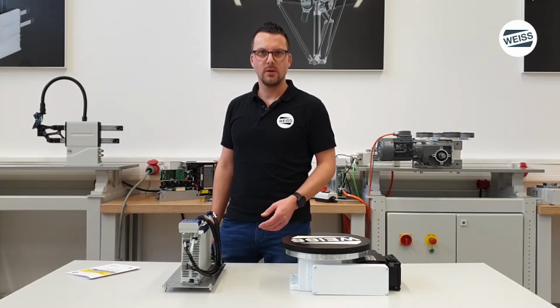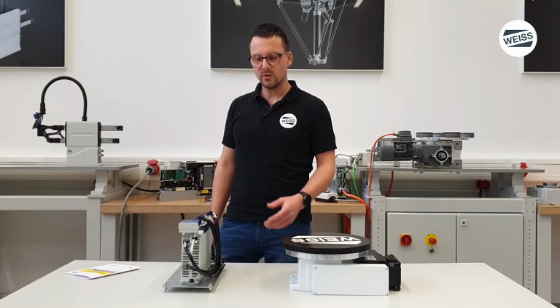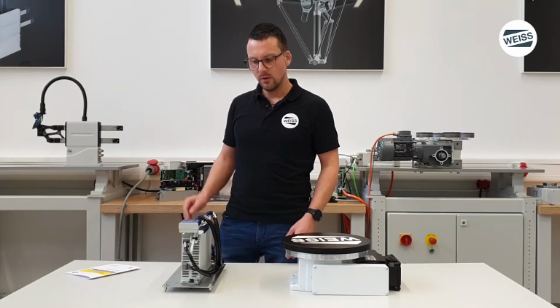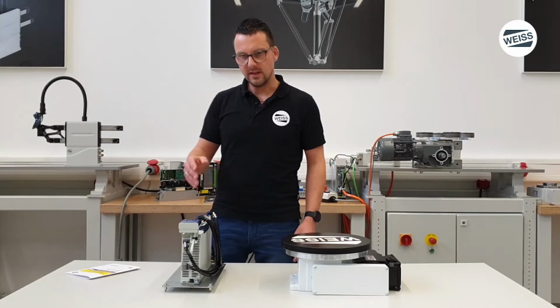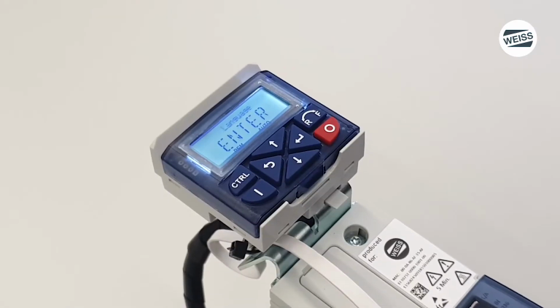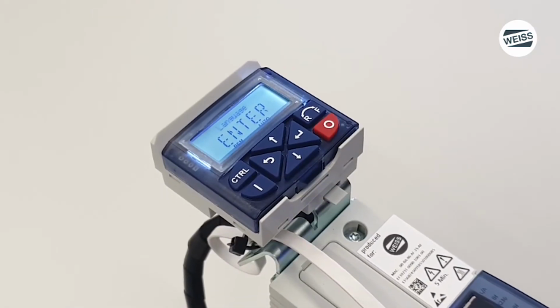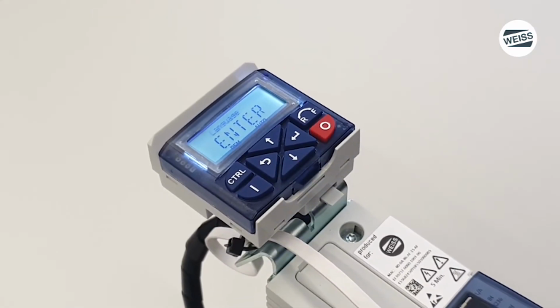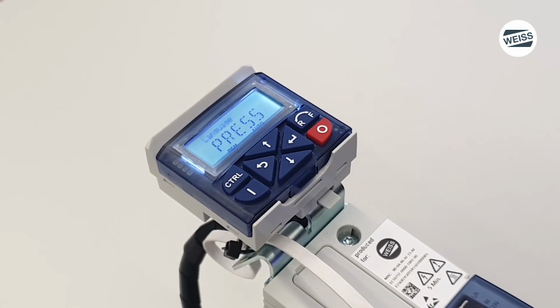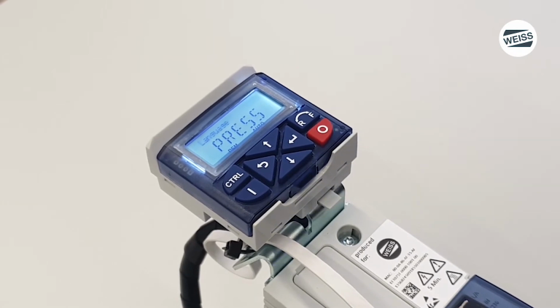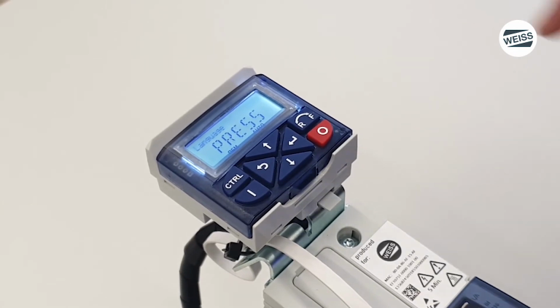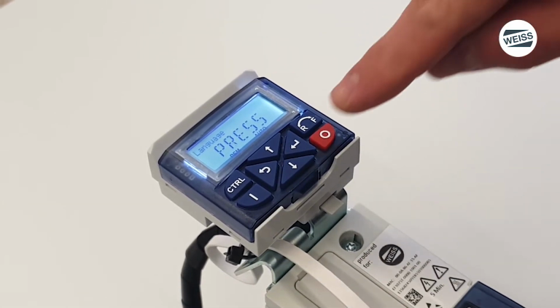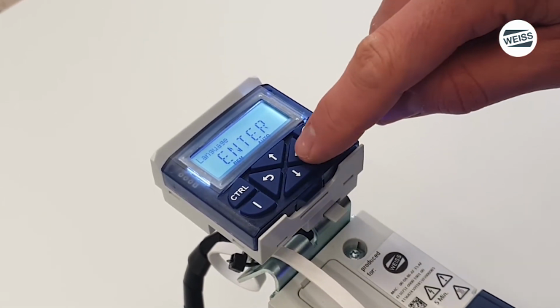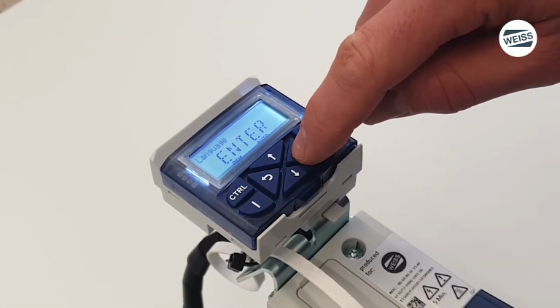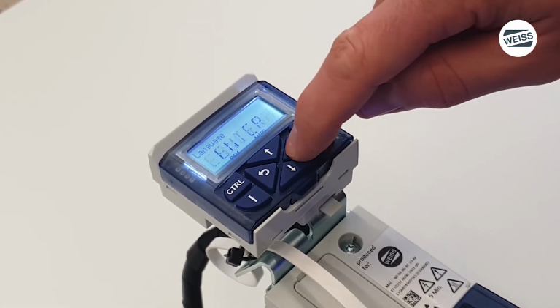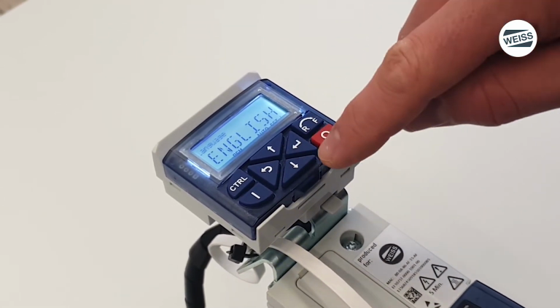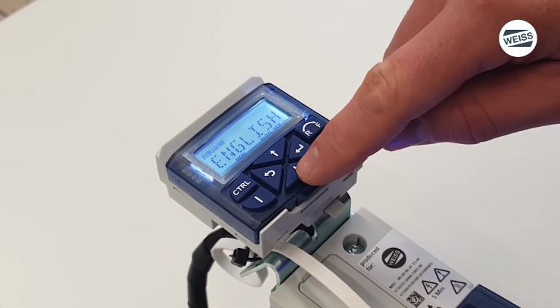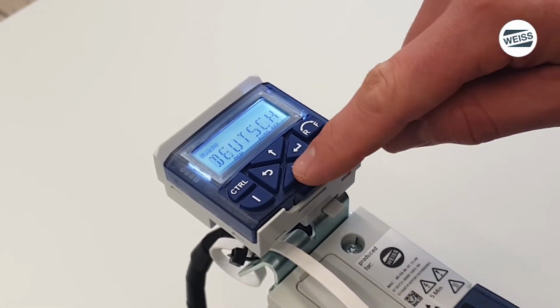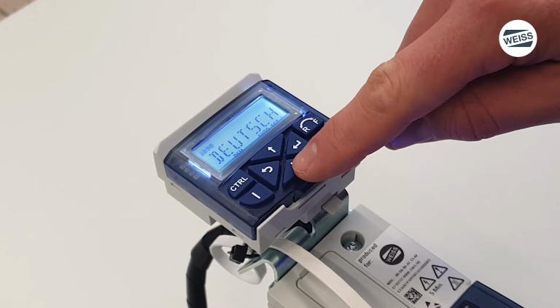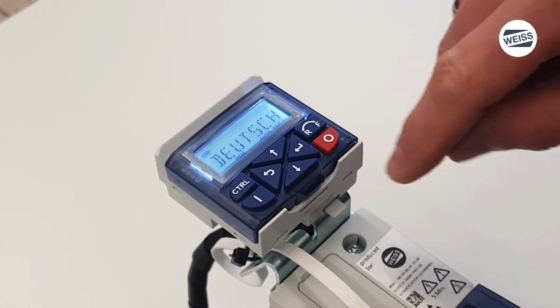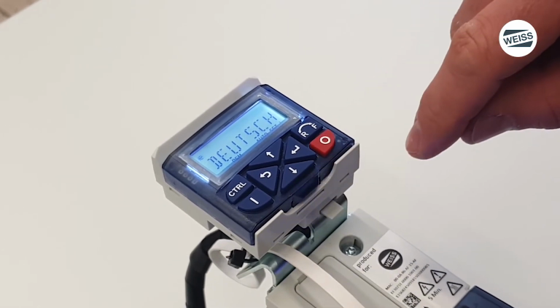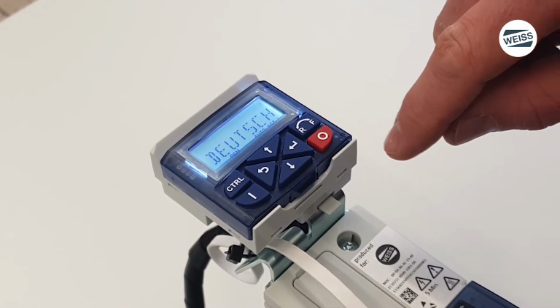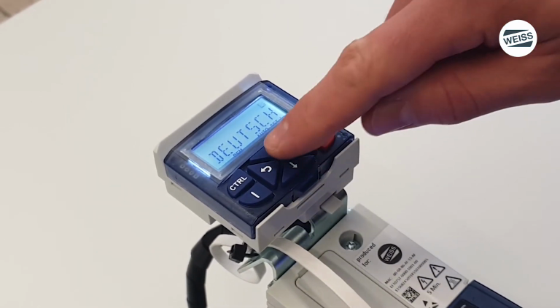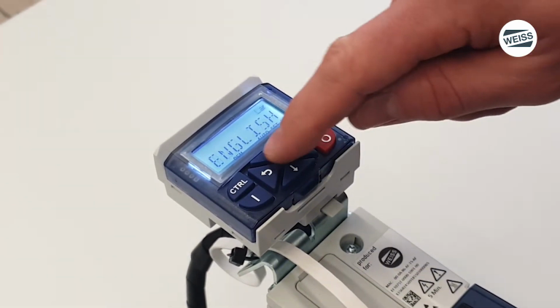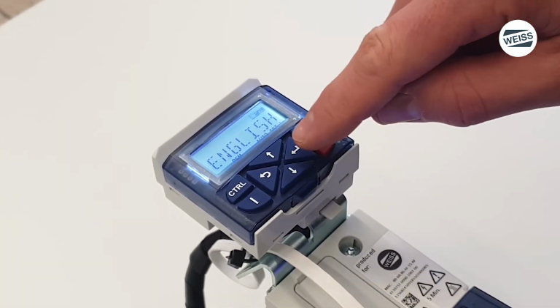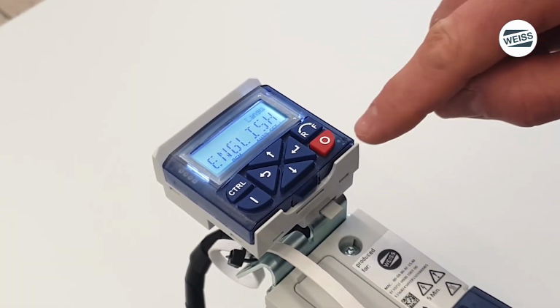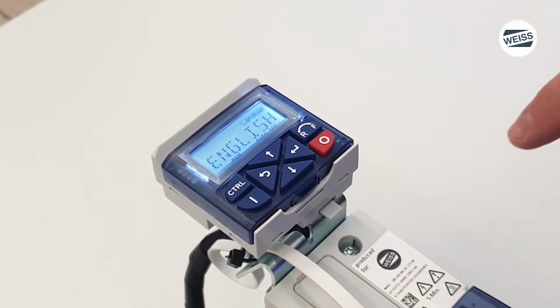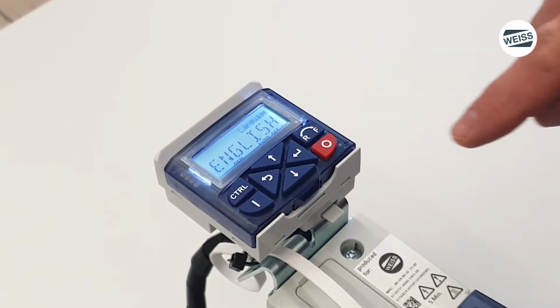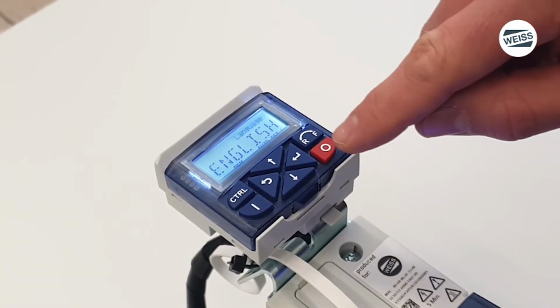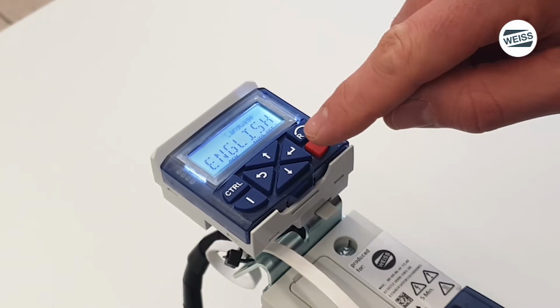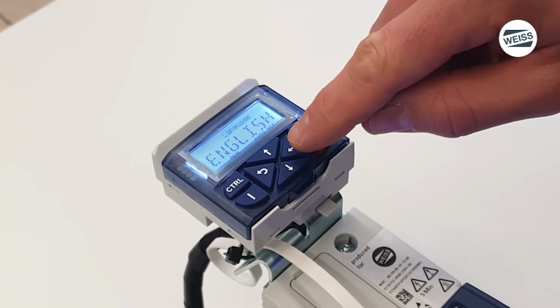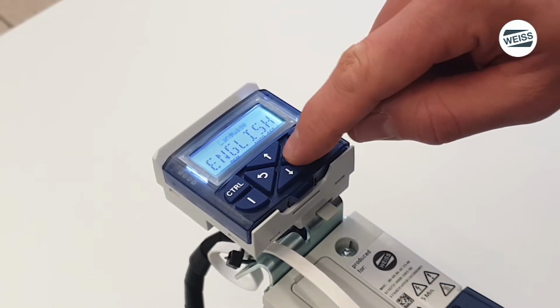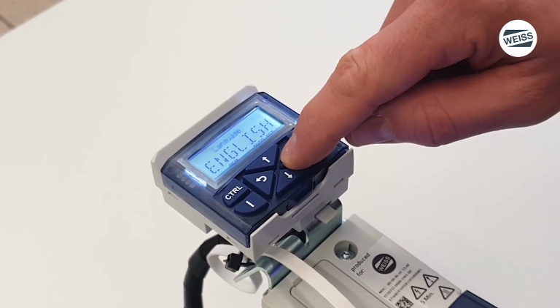First of all we select the language. There is English and German language available. For this video I select the English language by pressing the enter button for at least three seconds.